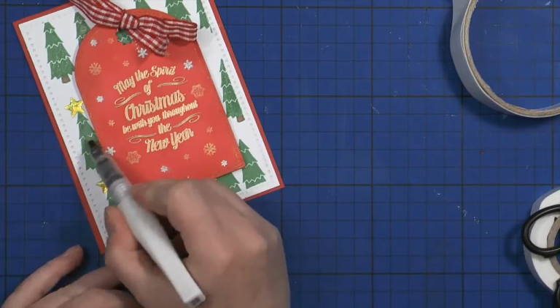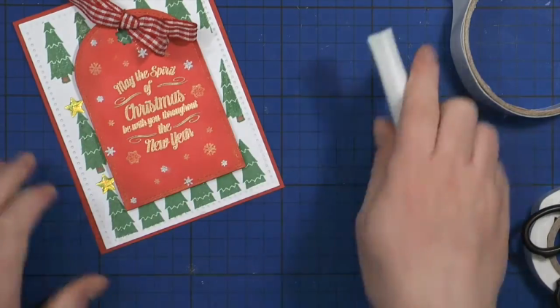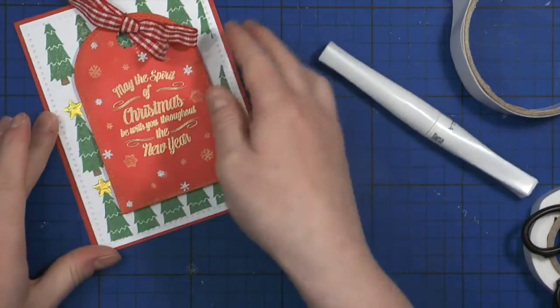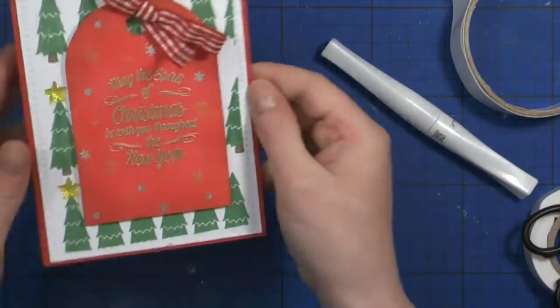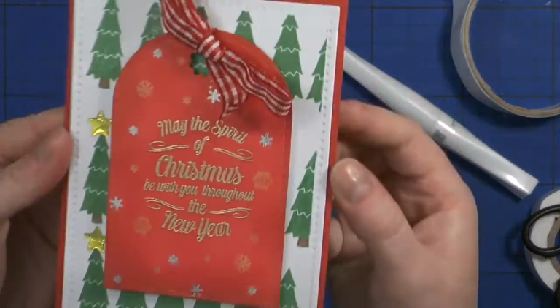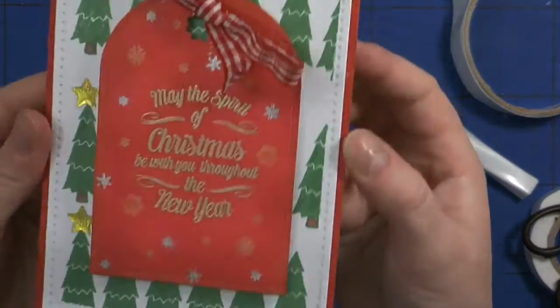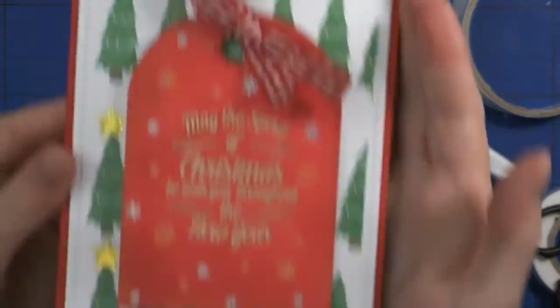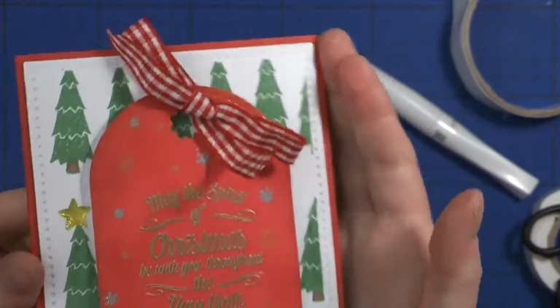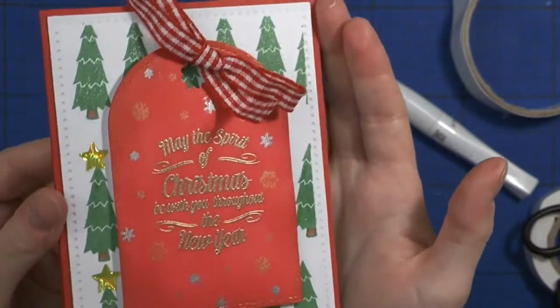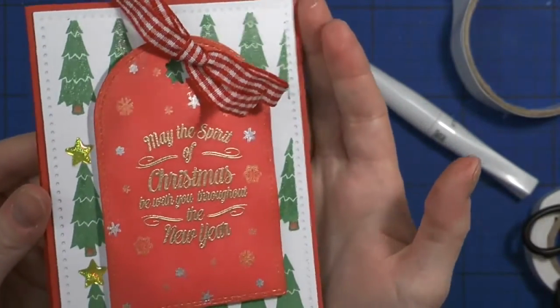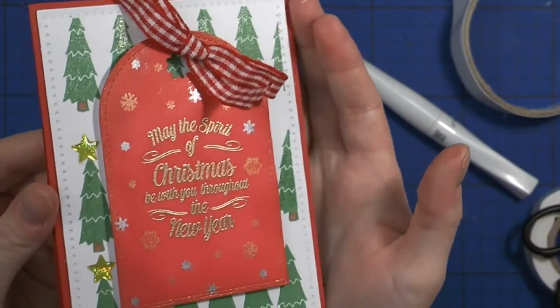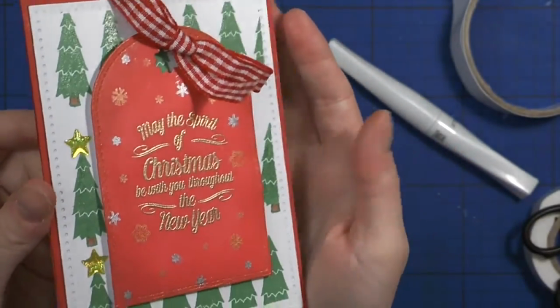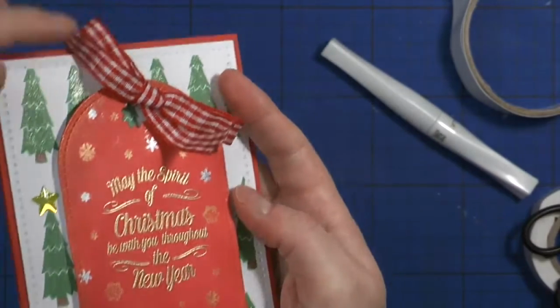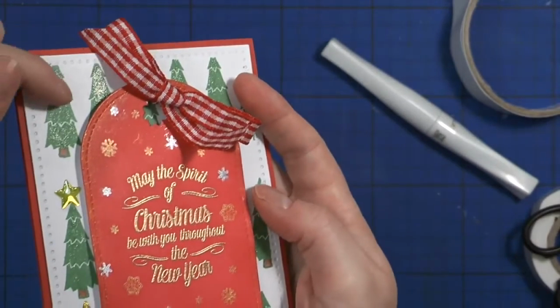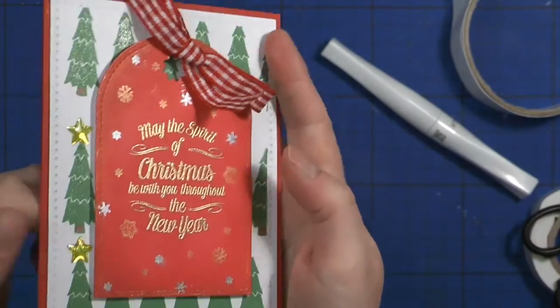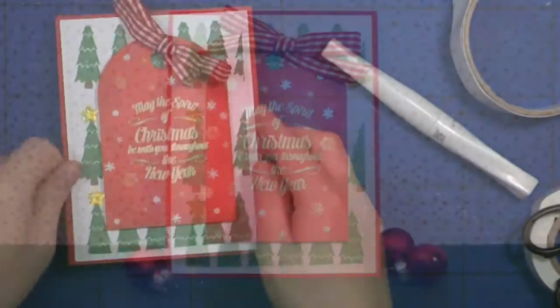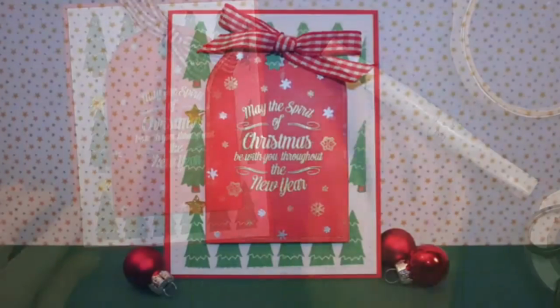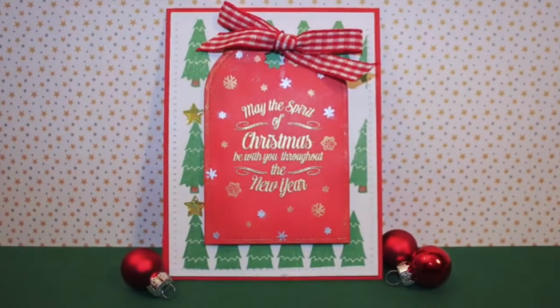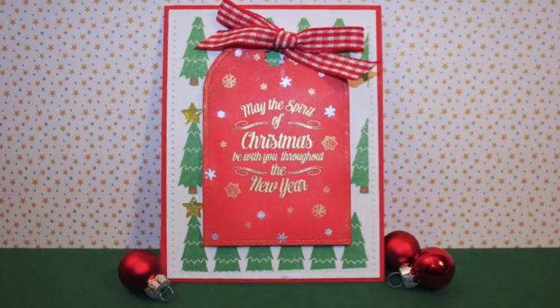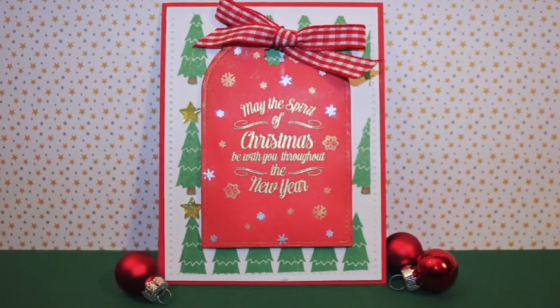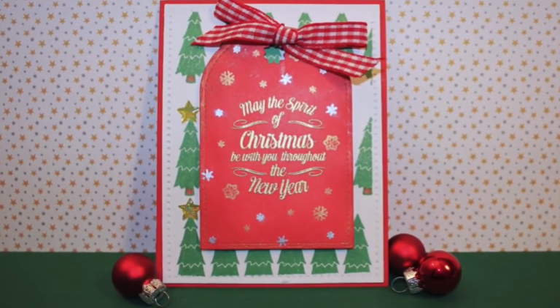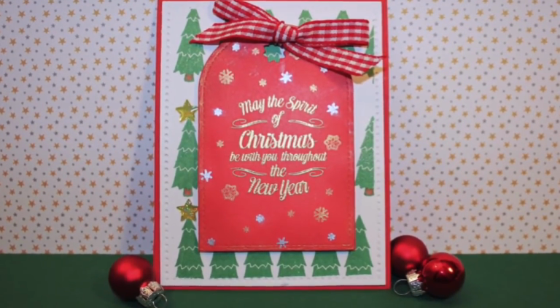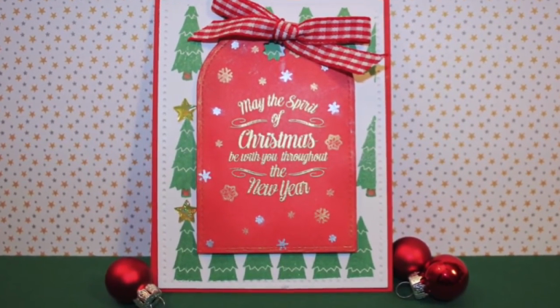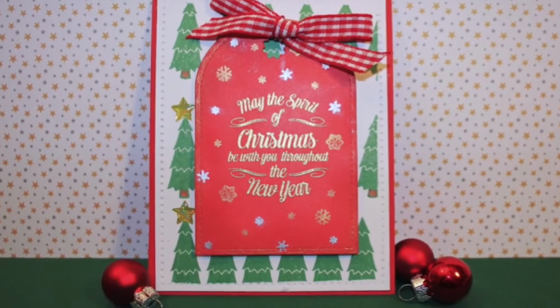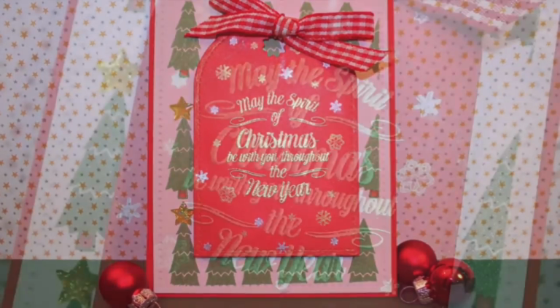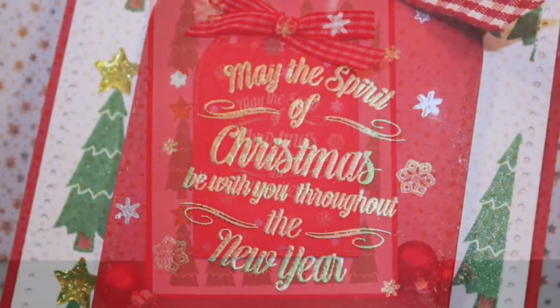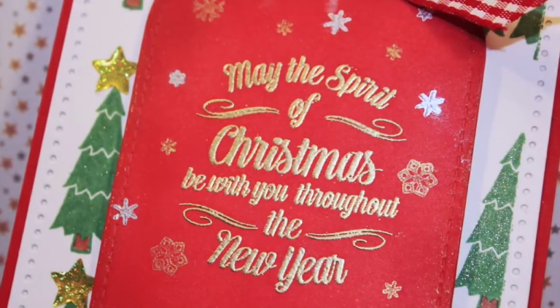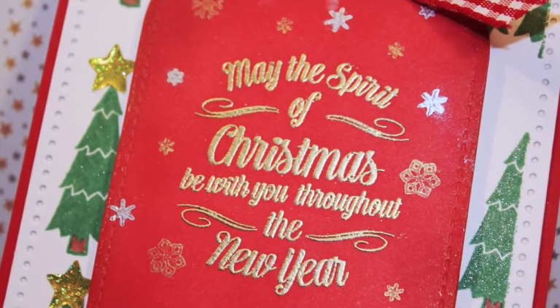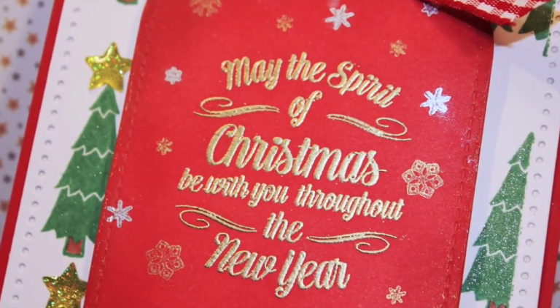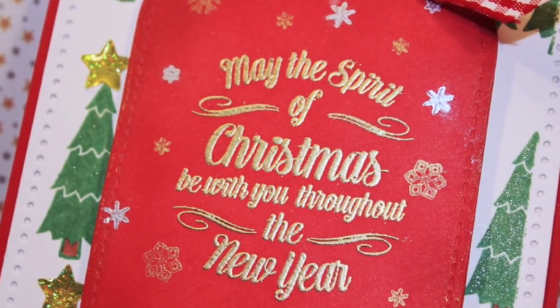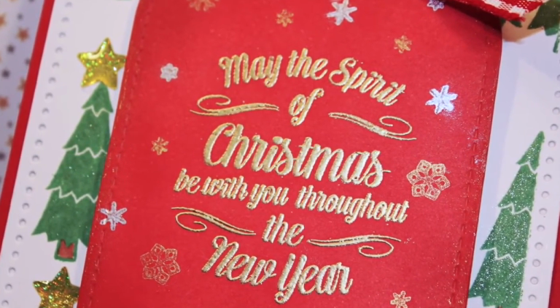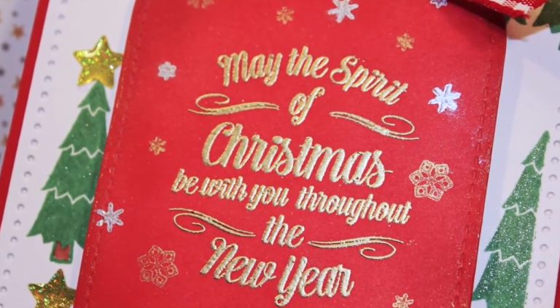That's the finished card for today. I hope you enjoyed day four of the Christmas card series. Thank you so much for watching — if you liked the video give me a thumbs up and subscribe to my channel for more cards. Have a great and crafty day! Bye!